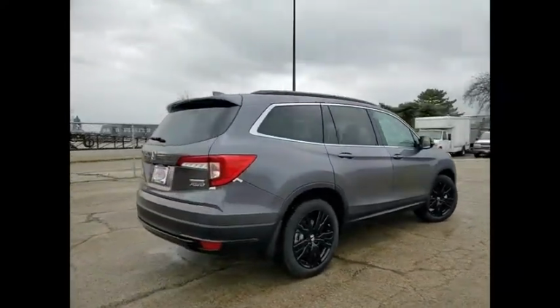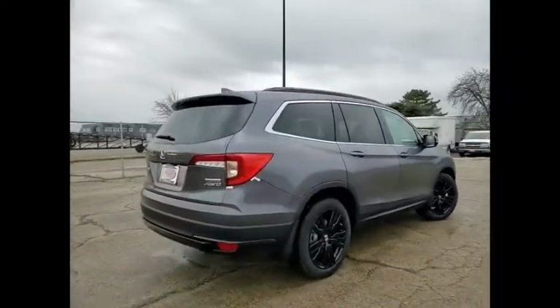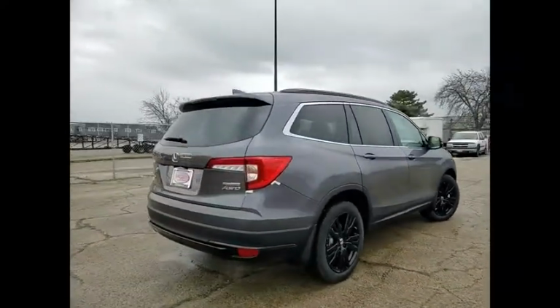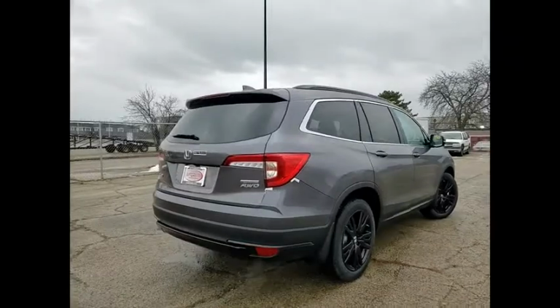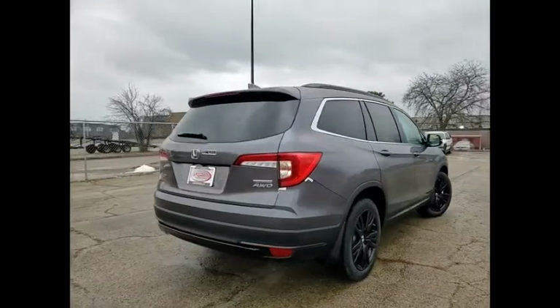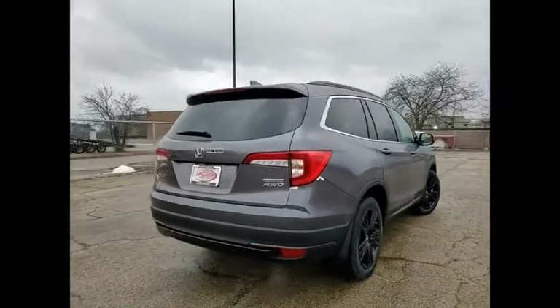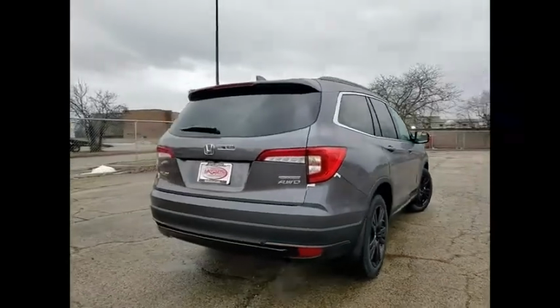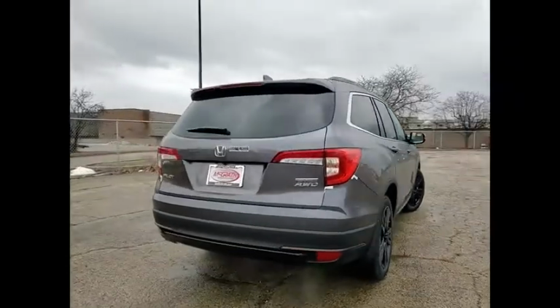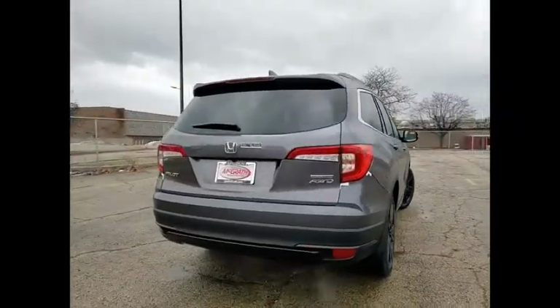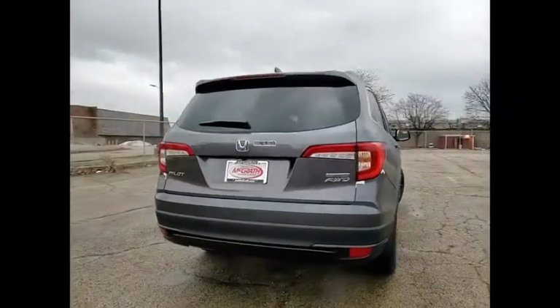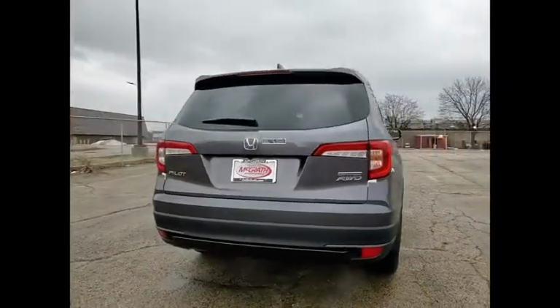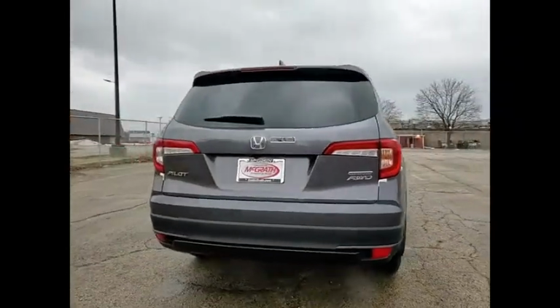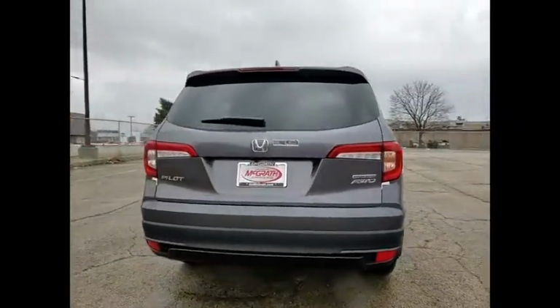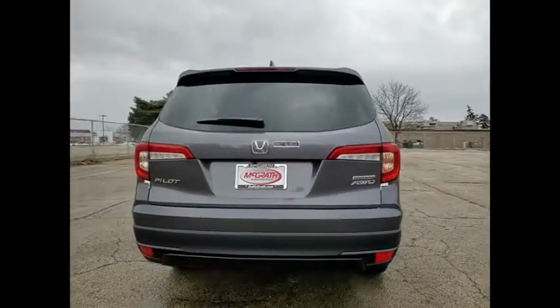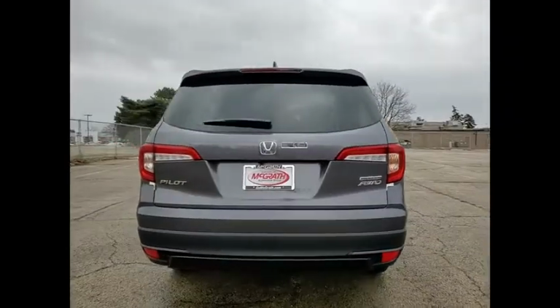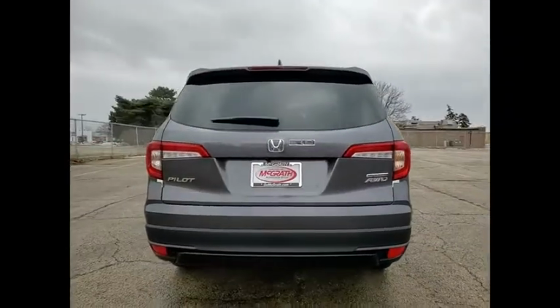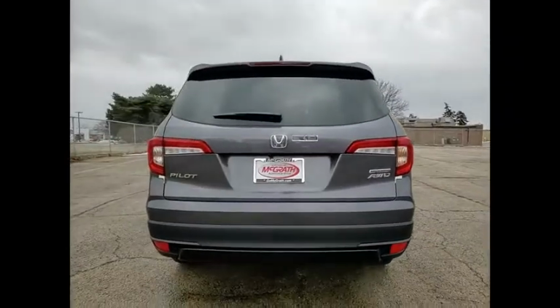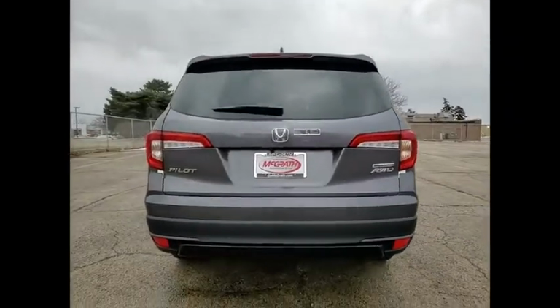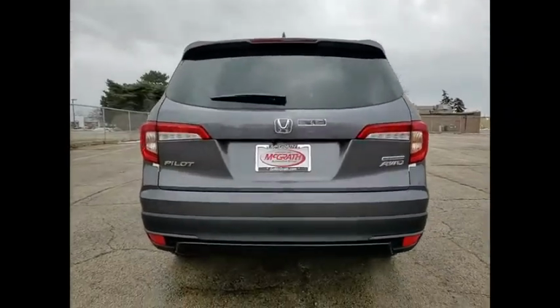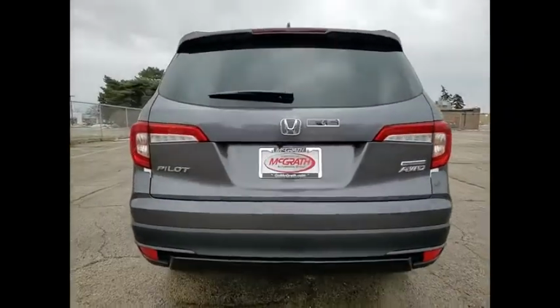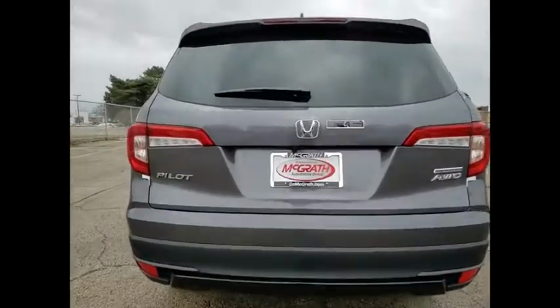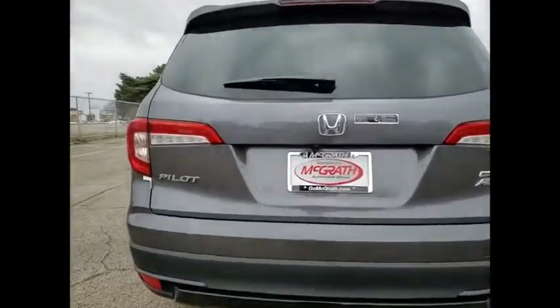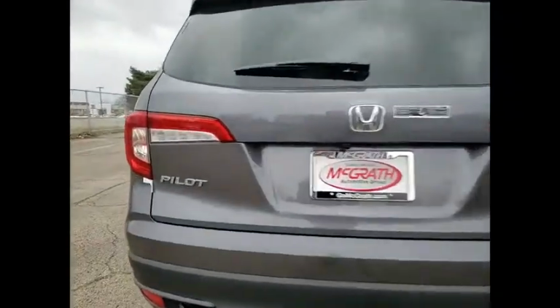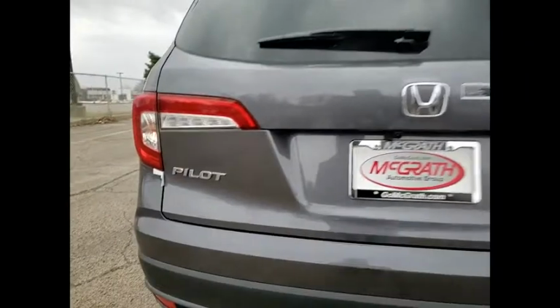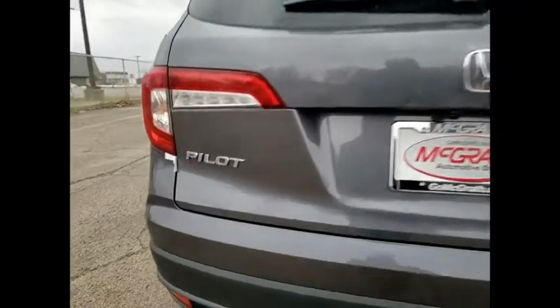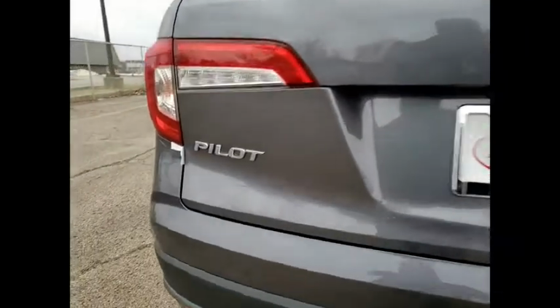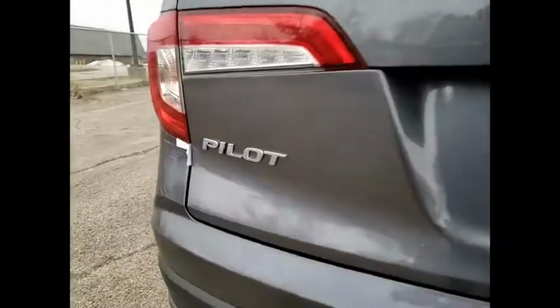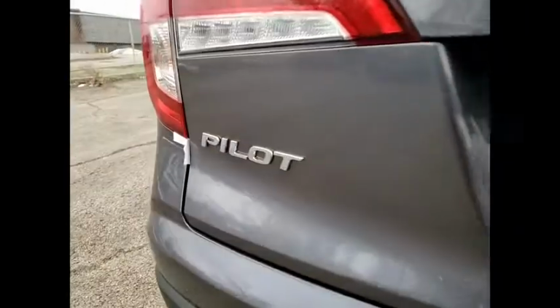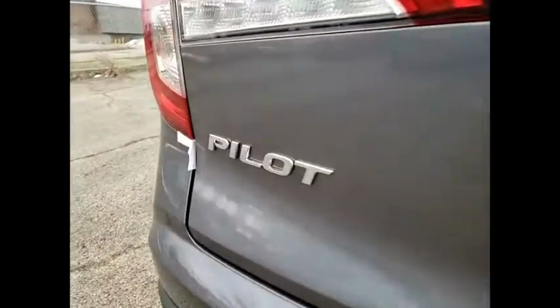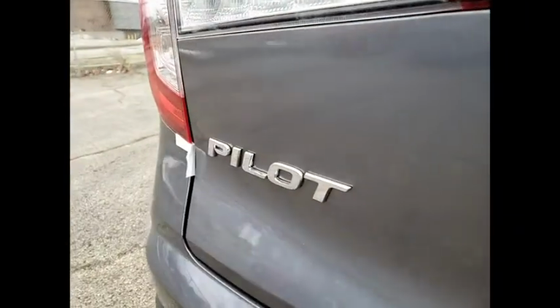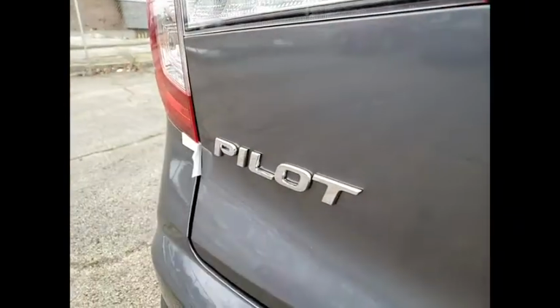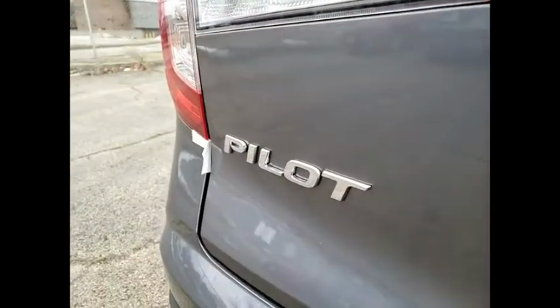Tire Pressure Monitor, Blind Spot Monitor, All-Wheel Drive, Heated Mirrors, Aluminum Wheels, Rear Spoiler, Remote Engine Start.